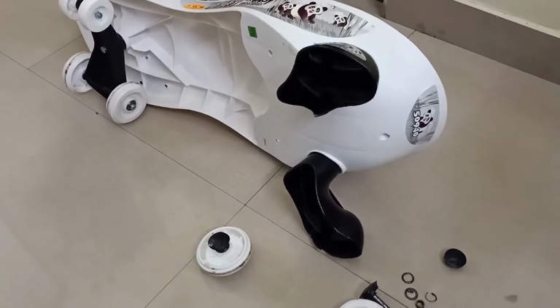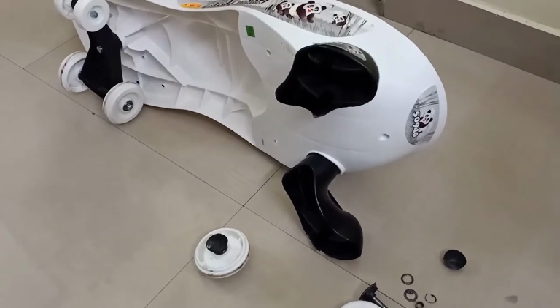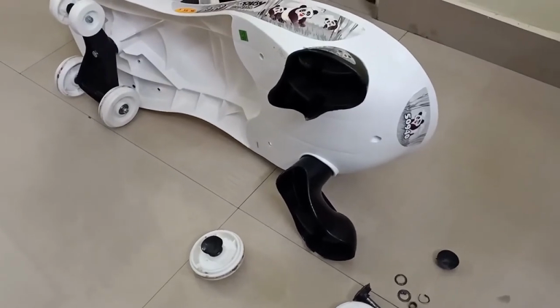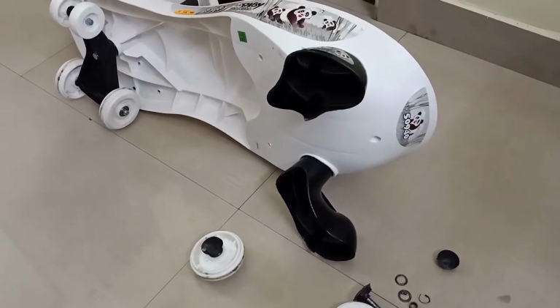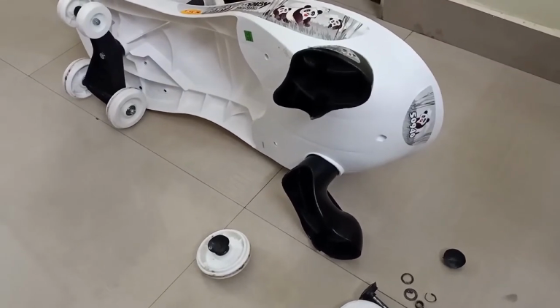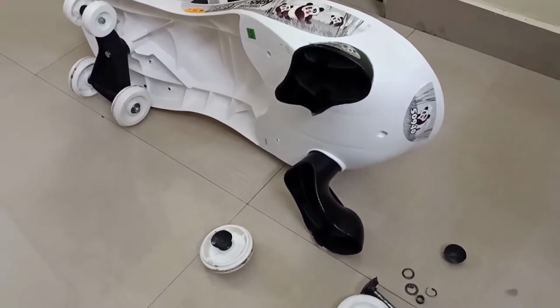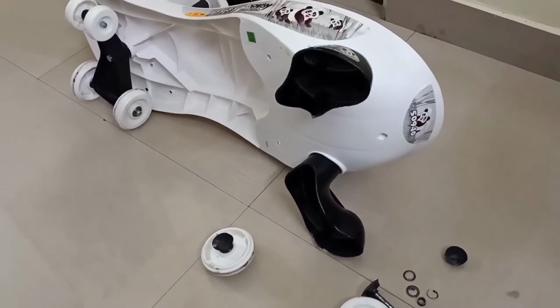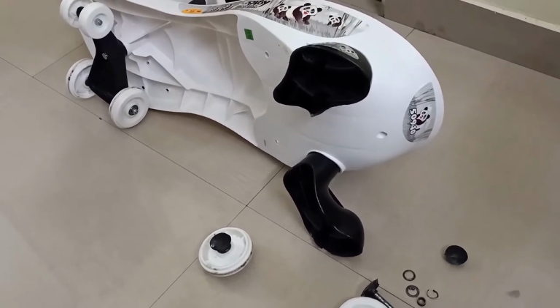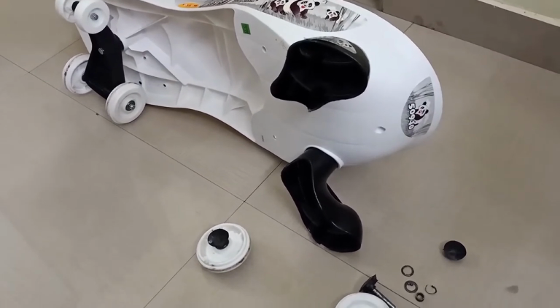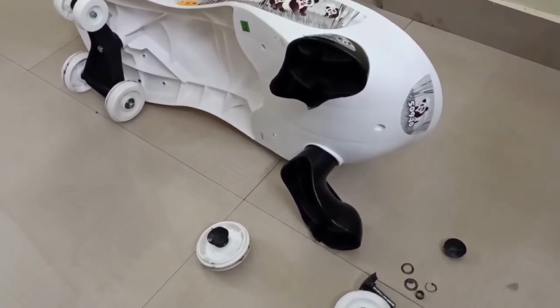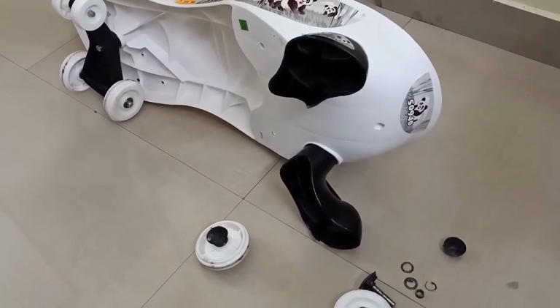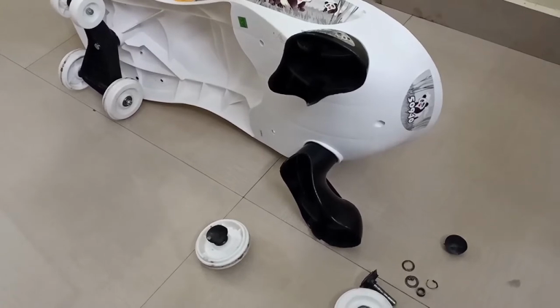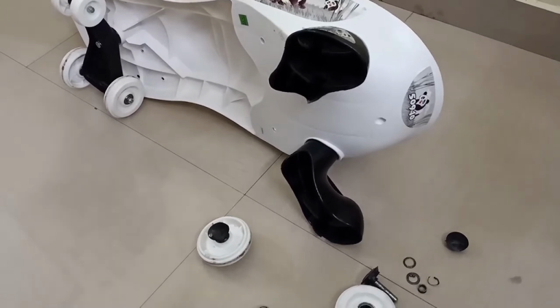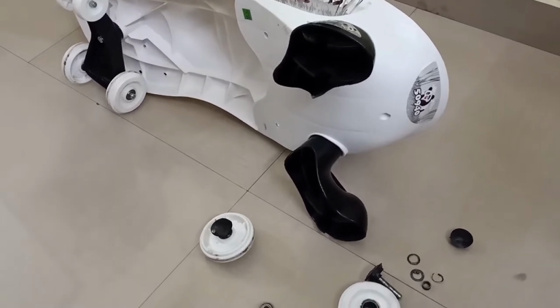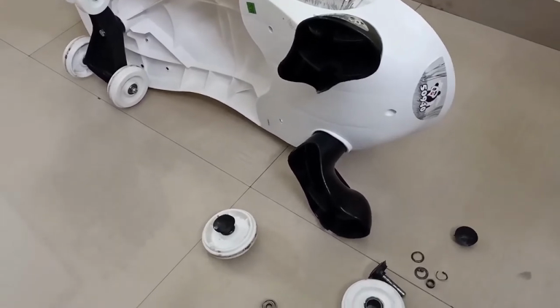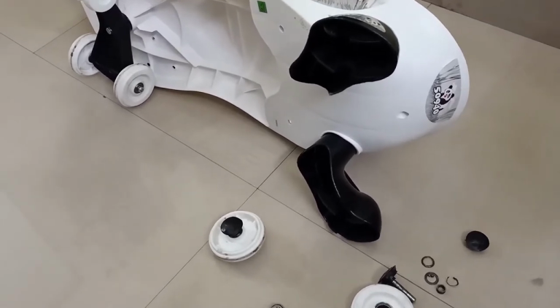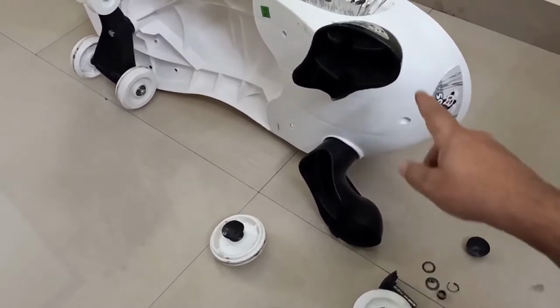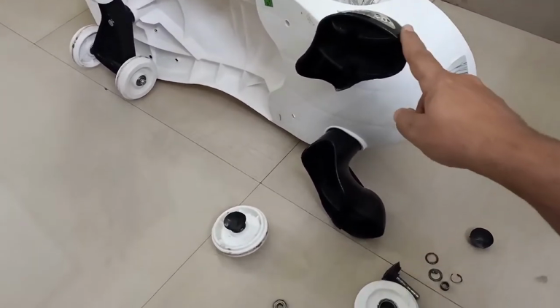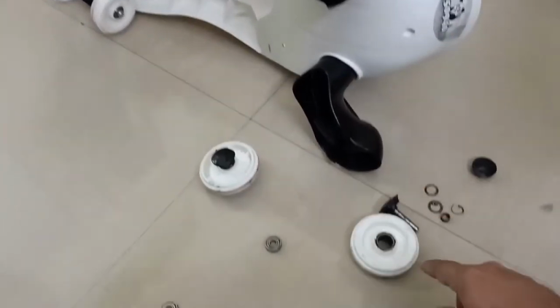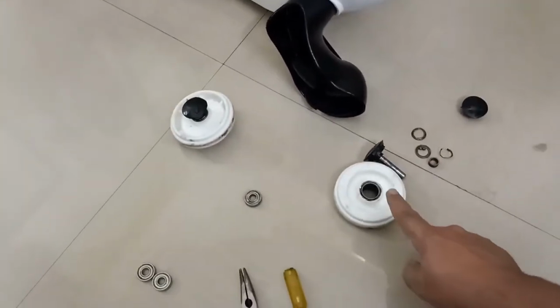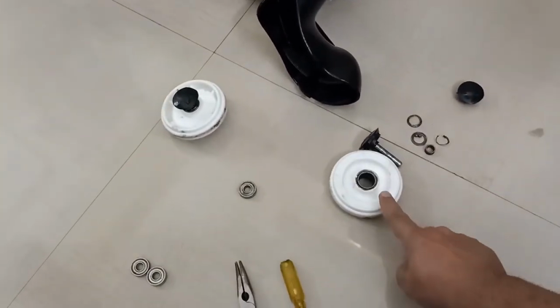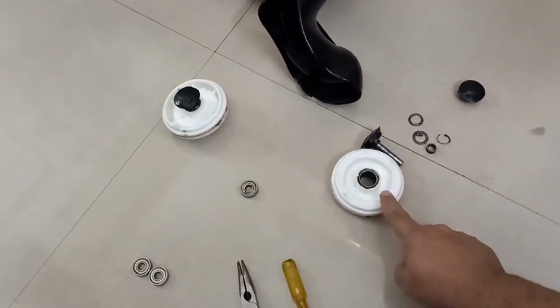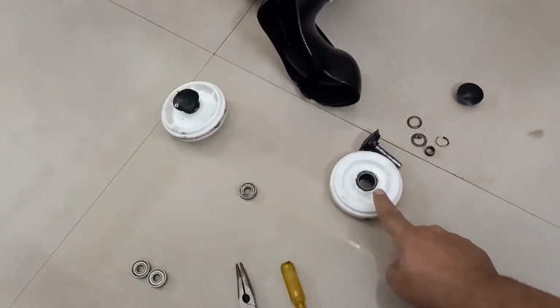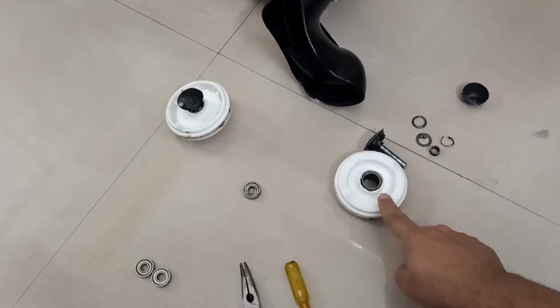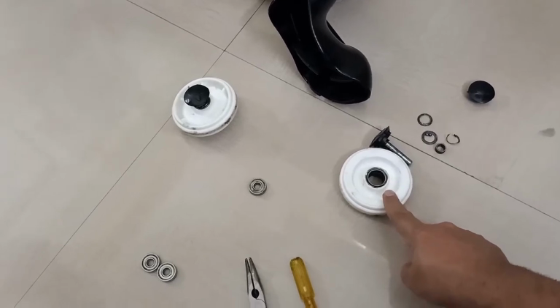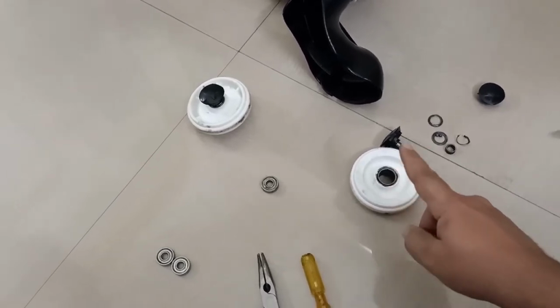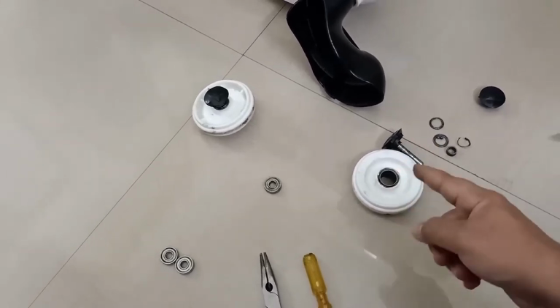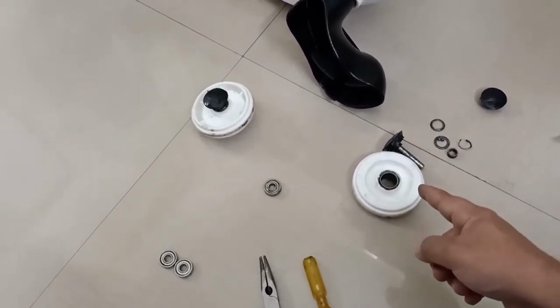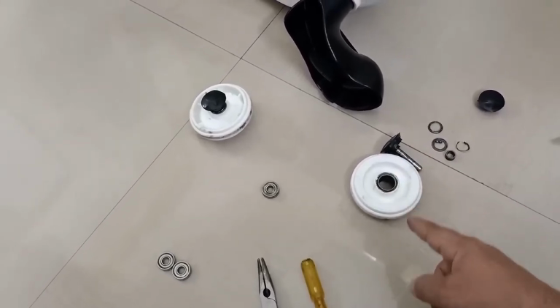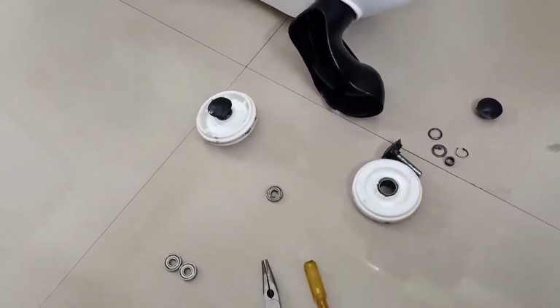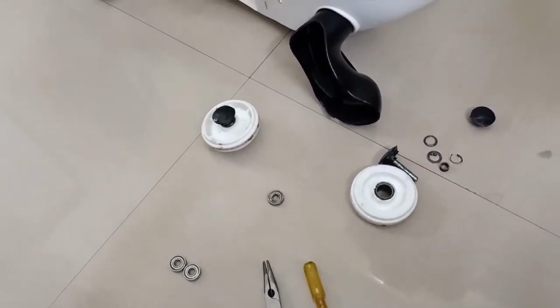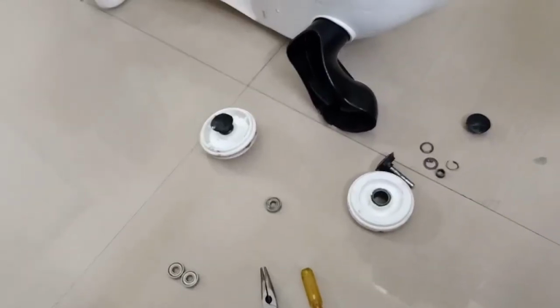Hello friends, welcome to my channel. In this short video I will demonstrate how you can repair the Magic Panda wheel. The bearings on this wheel were gone, and I am going to replace them with new ones.